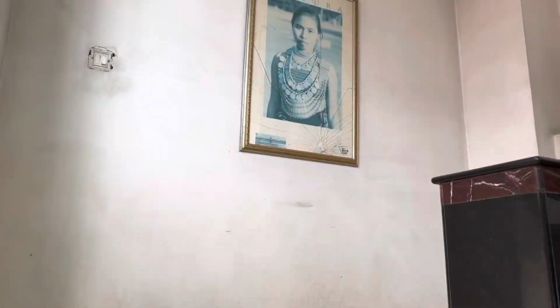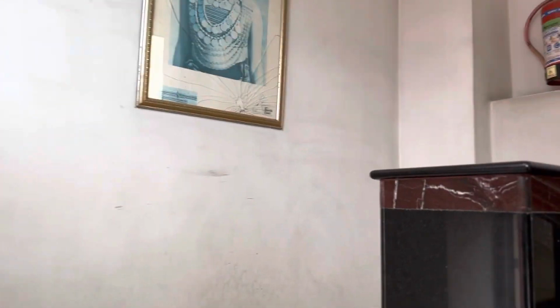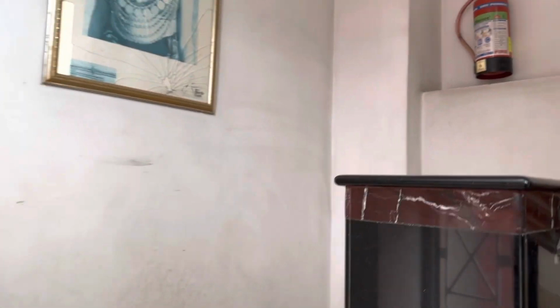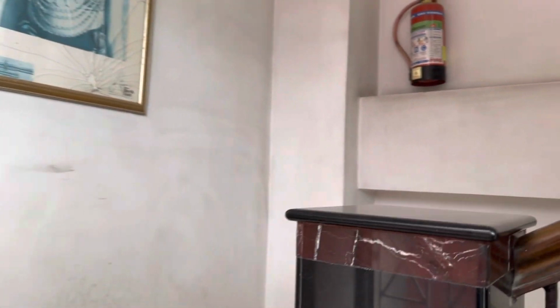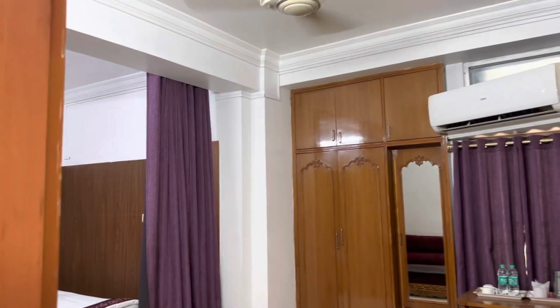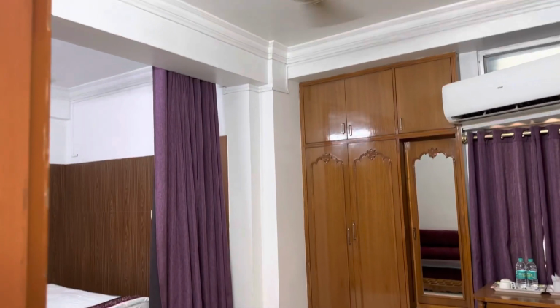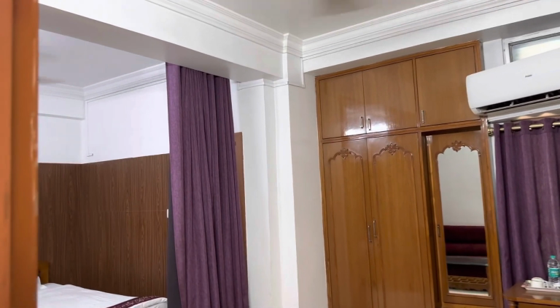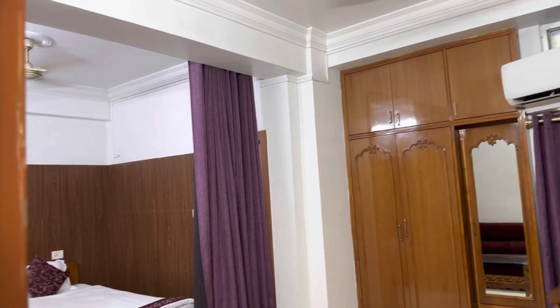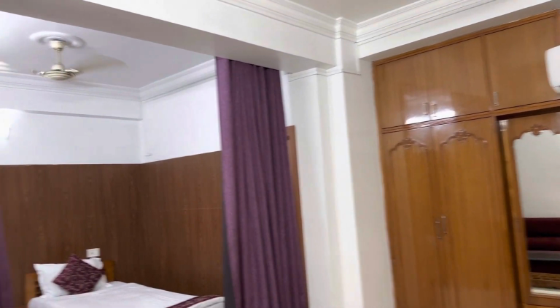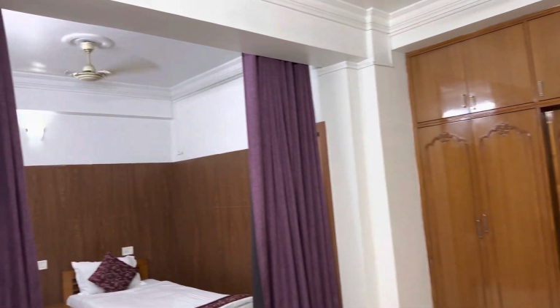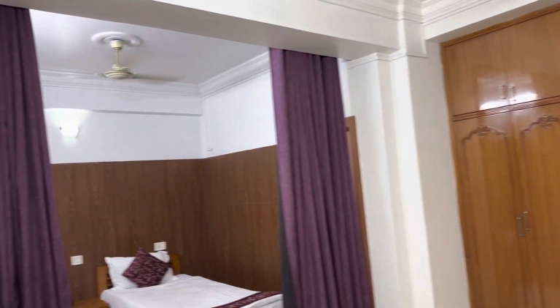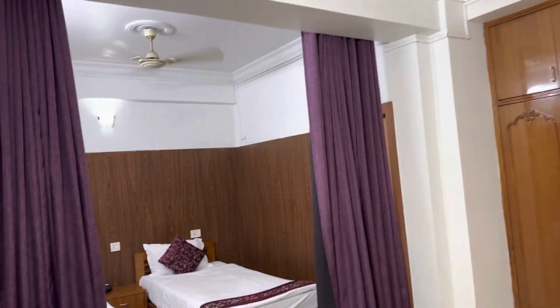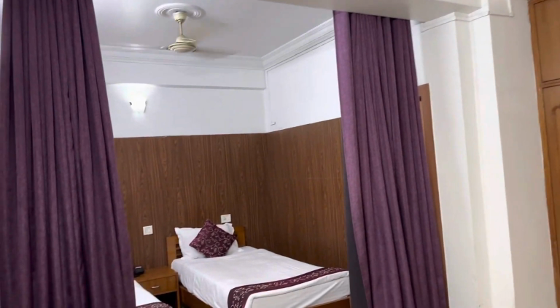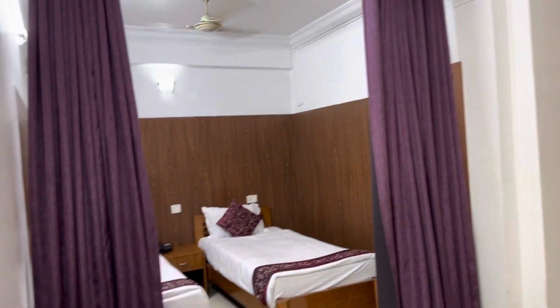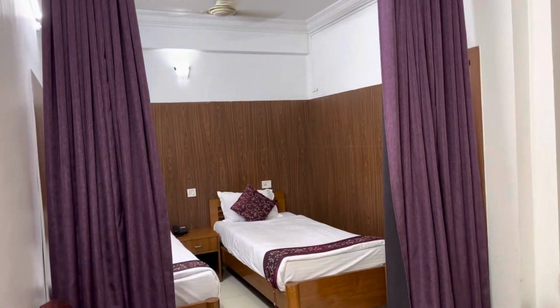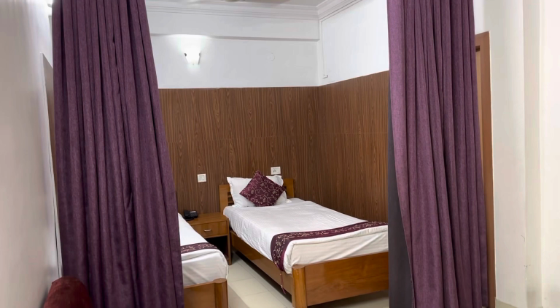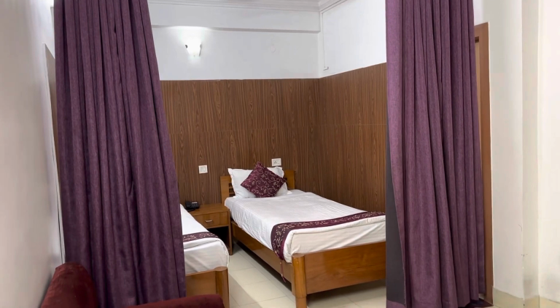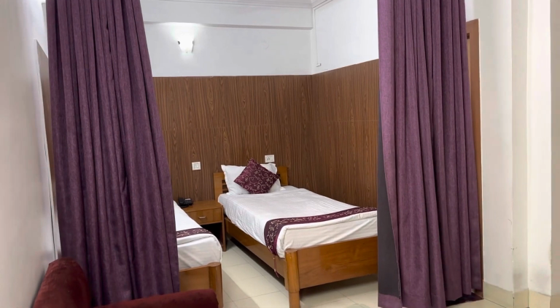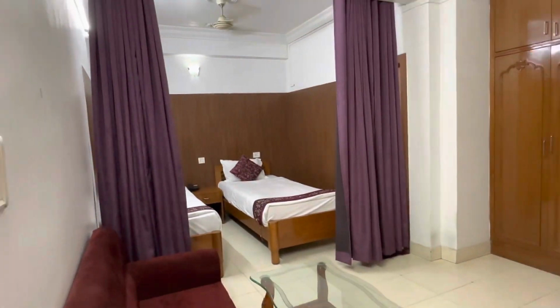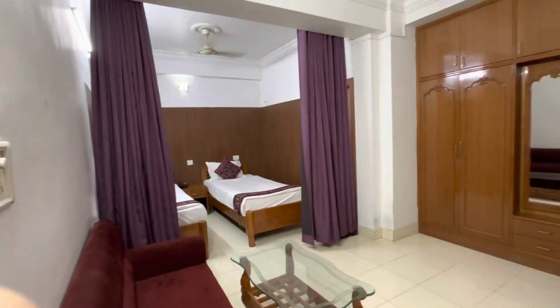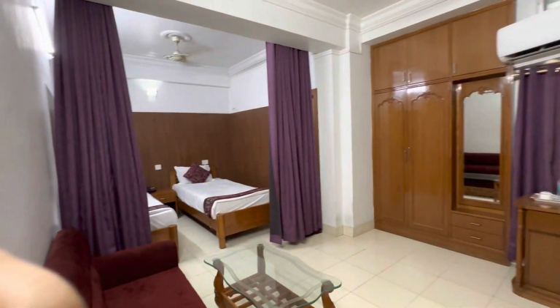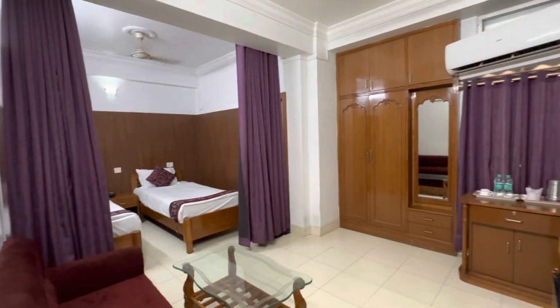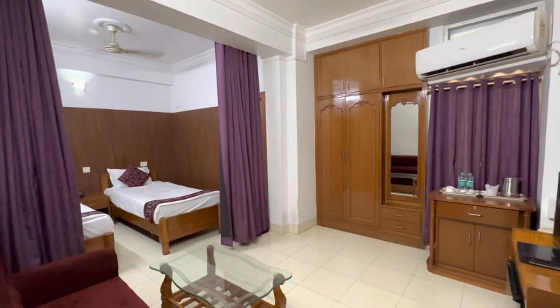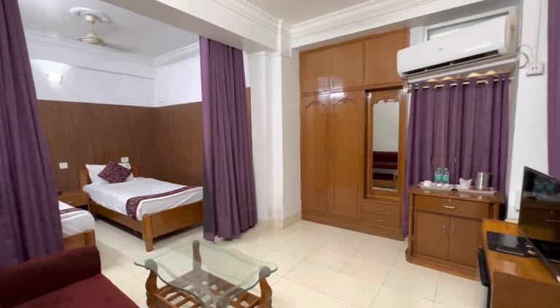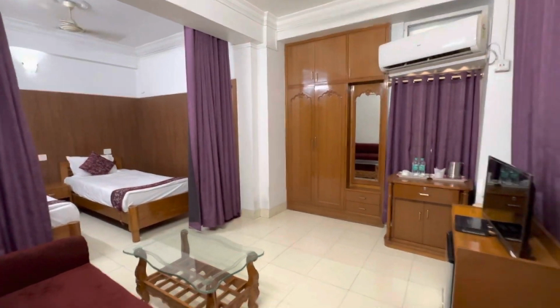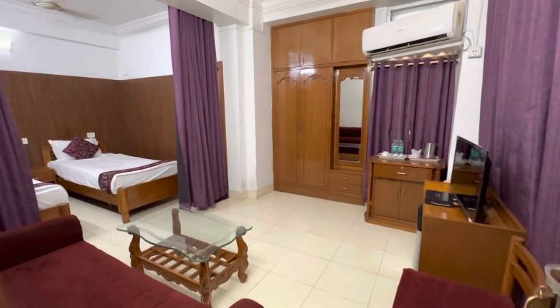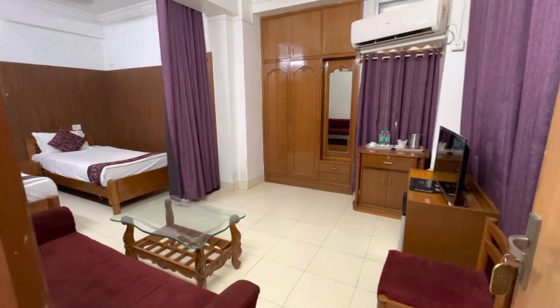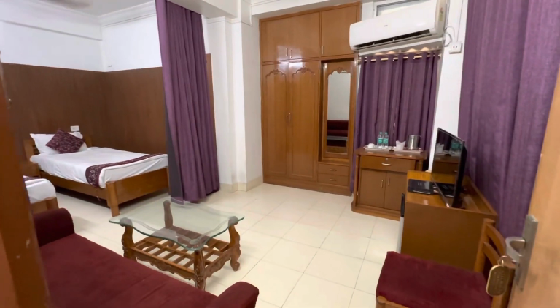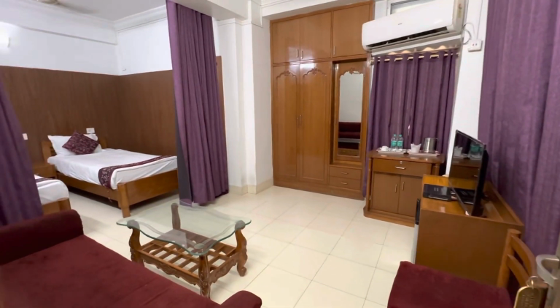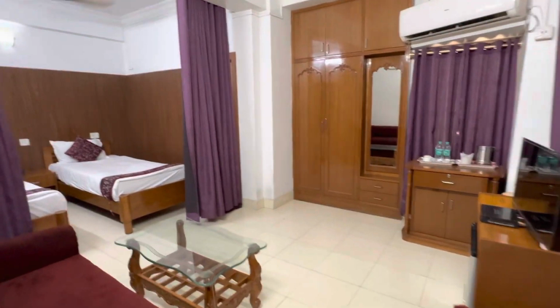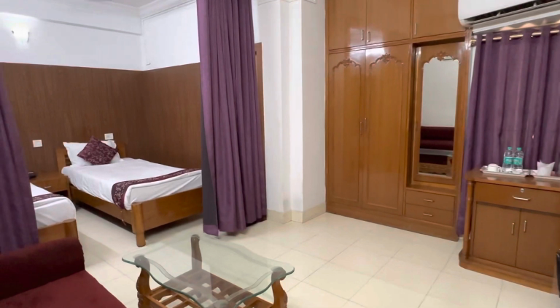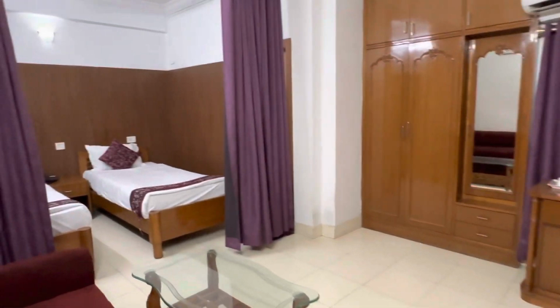This is the Executive room. This room is very nice. We are going to show you how the room looks.